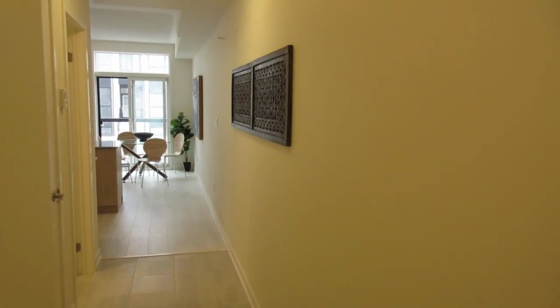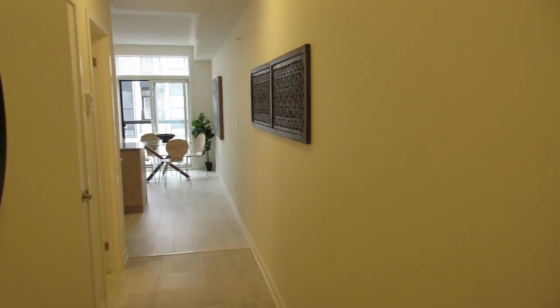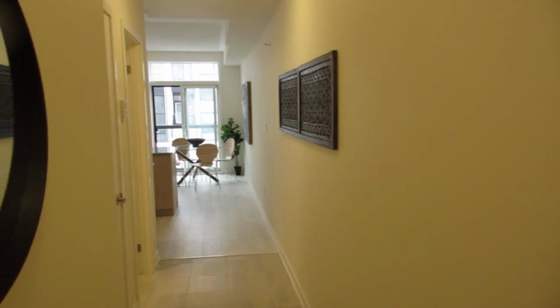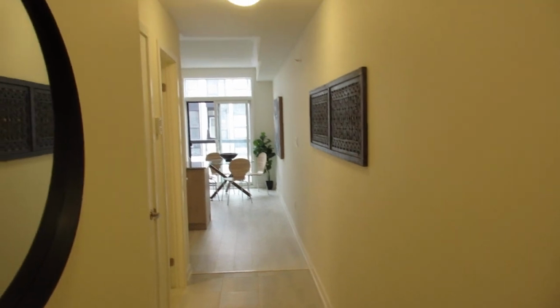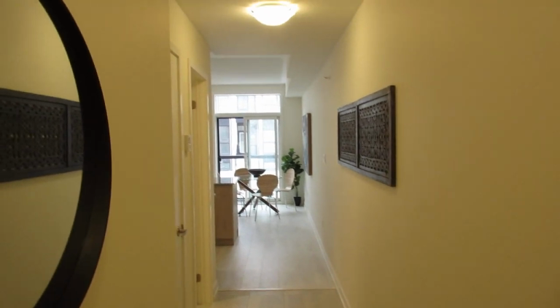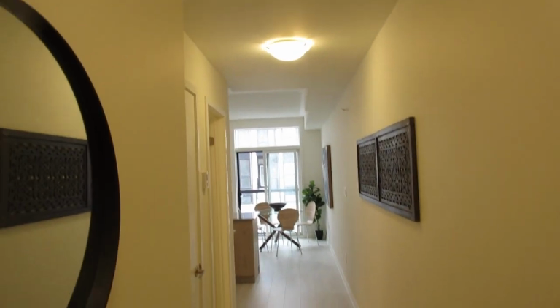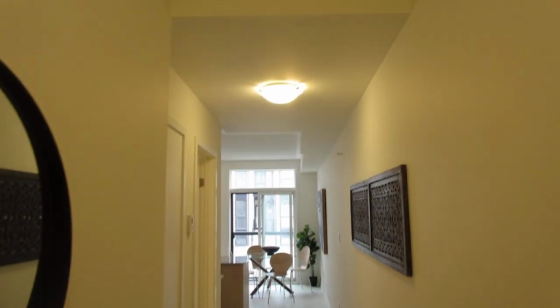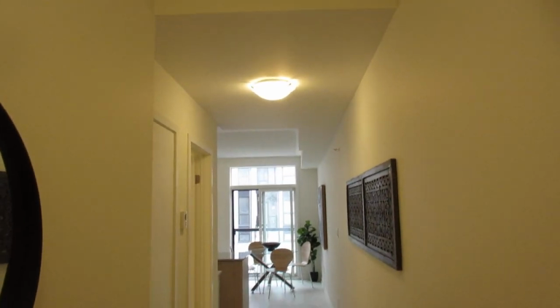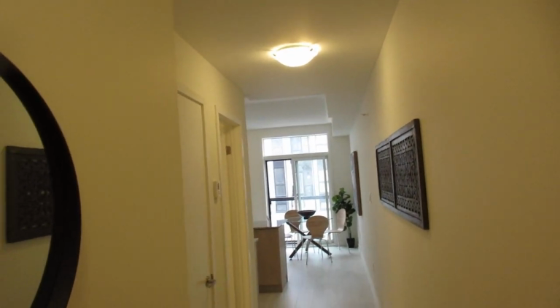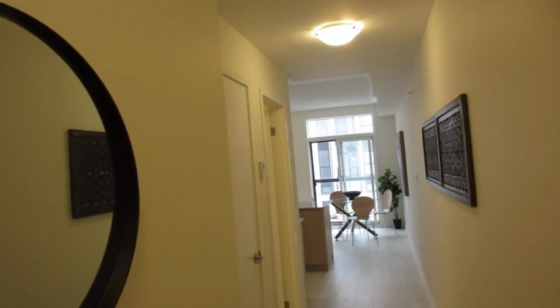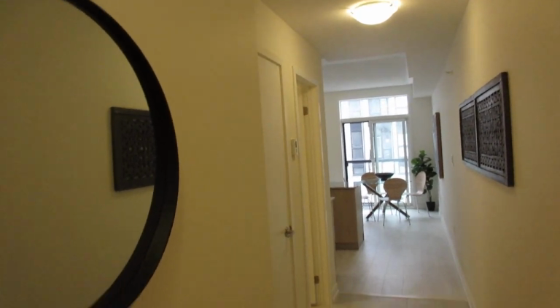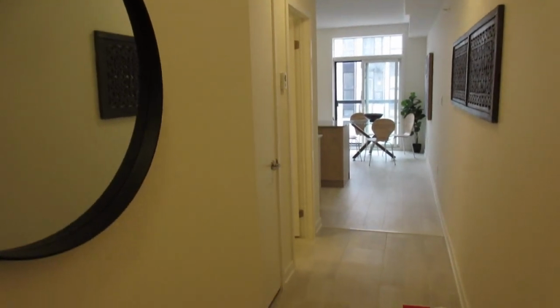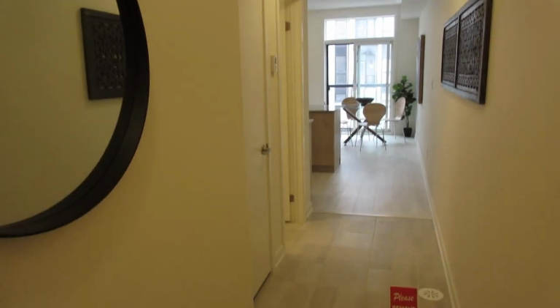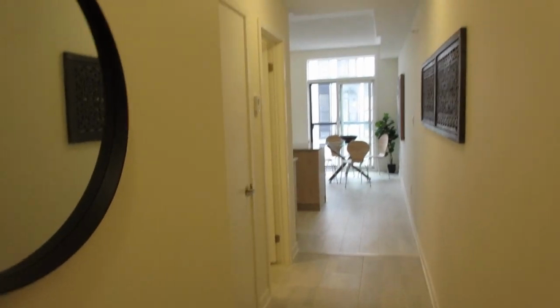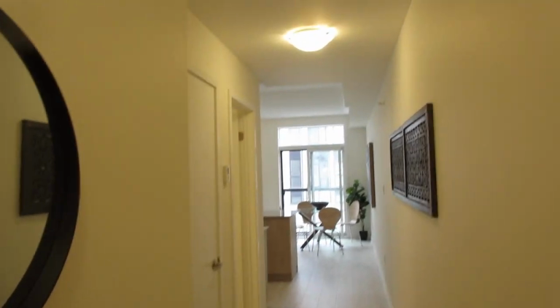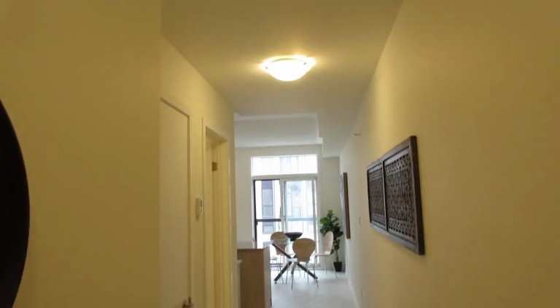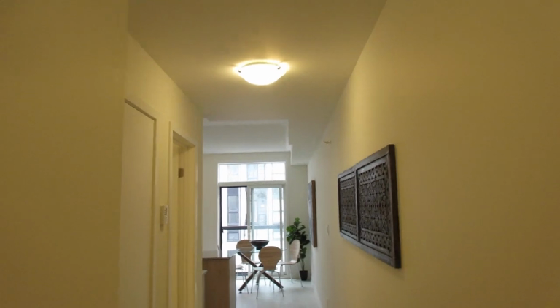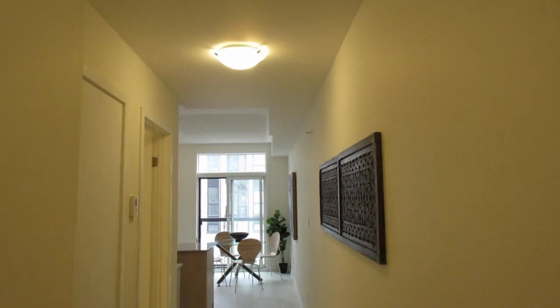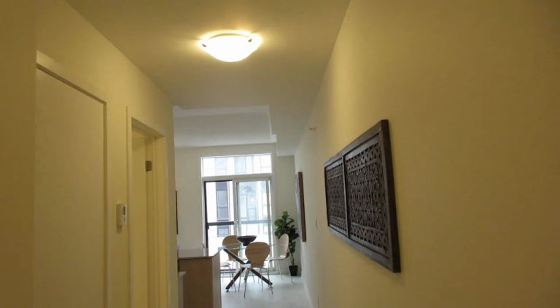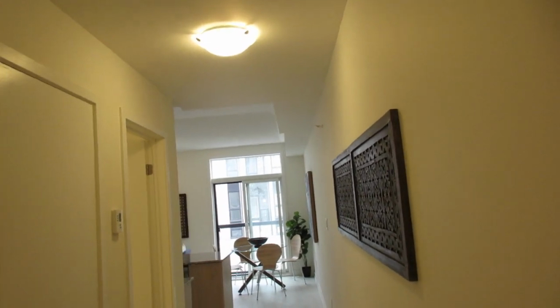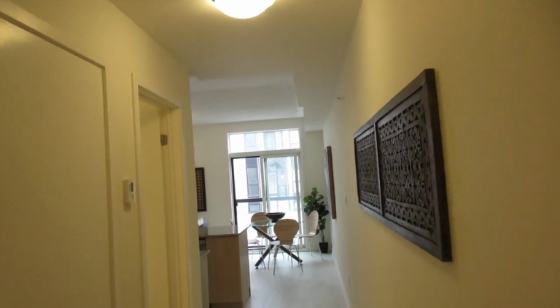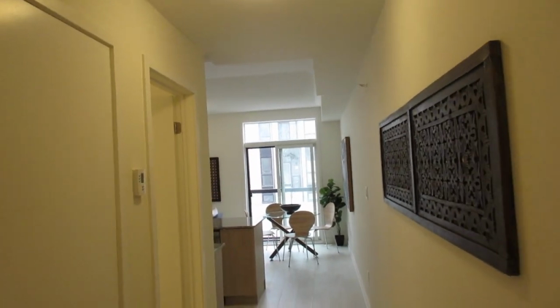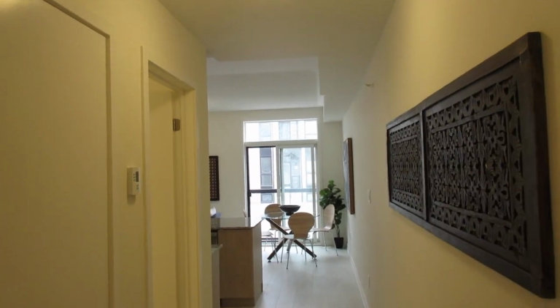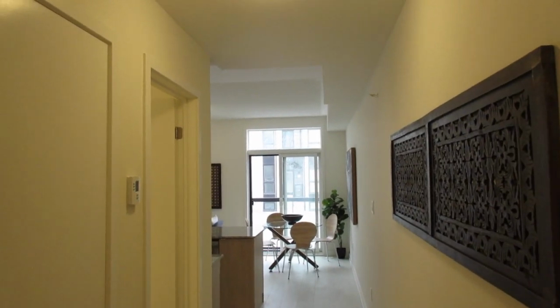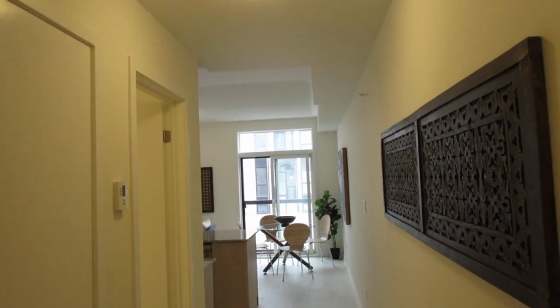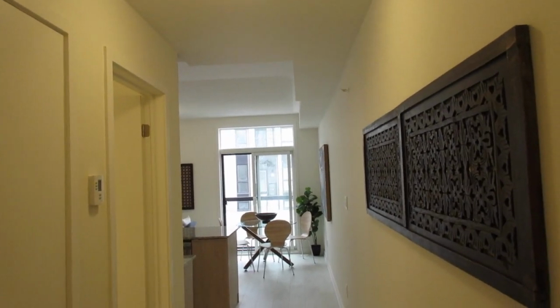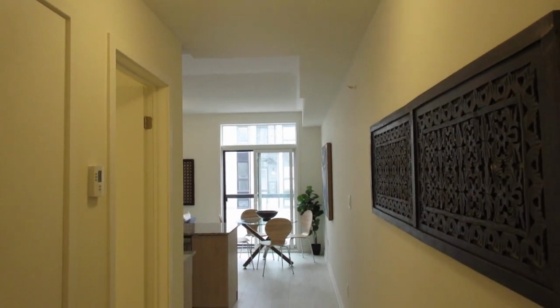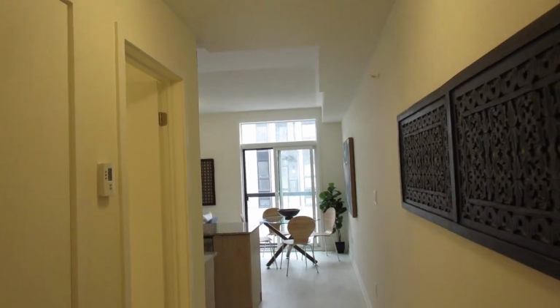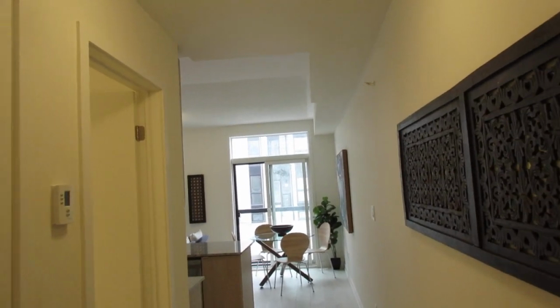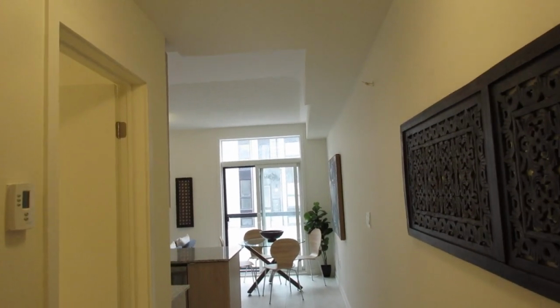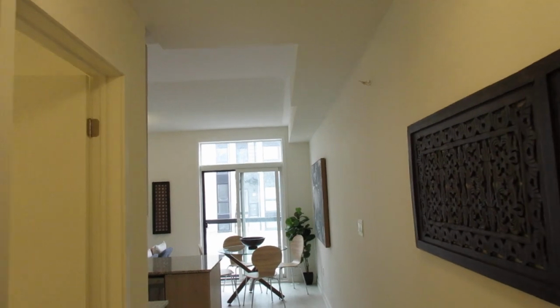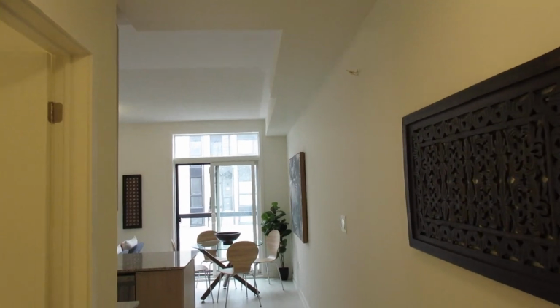Lots of young families have moved in here and this is such a great opportunity. Great Gulf is an award-winning builder and they use the H&ME home technology. It's really well built here.